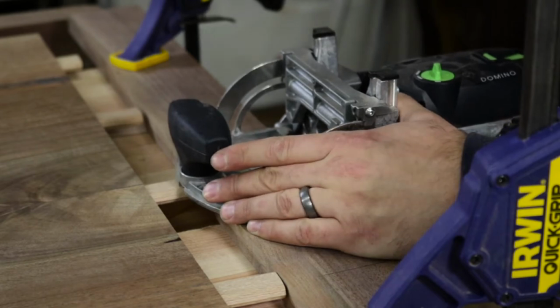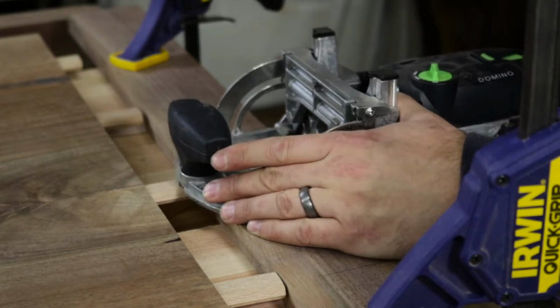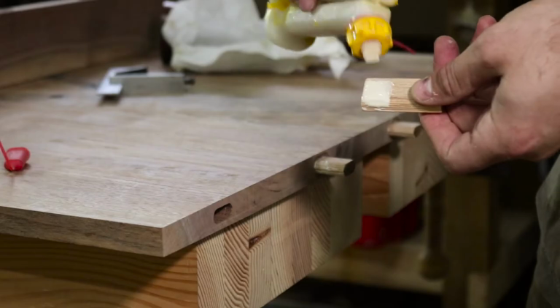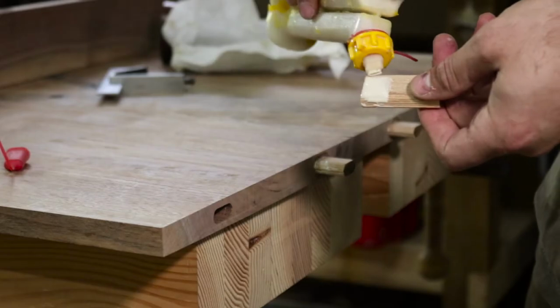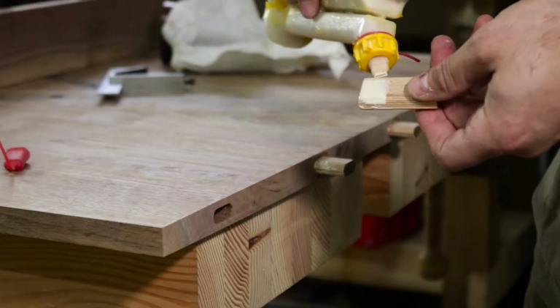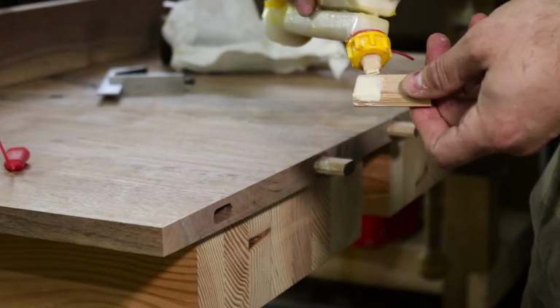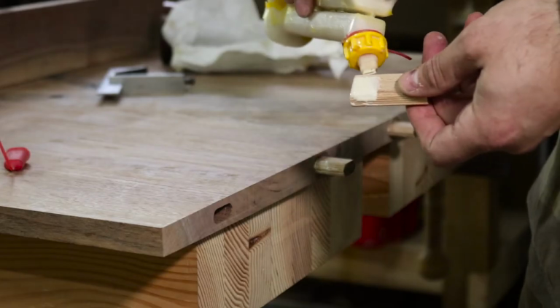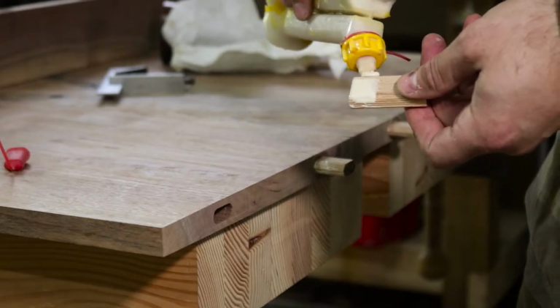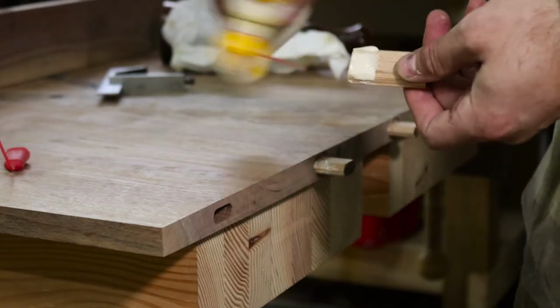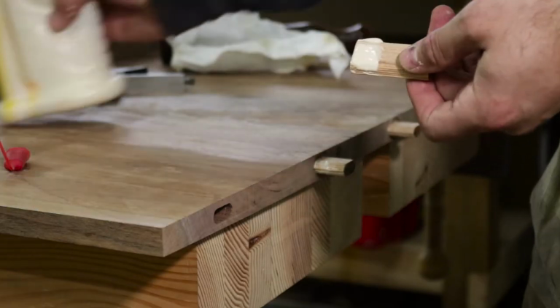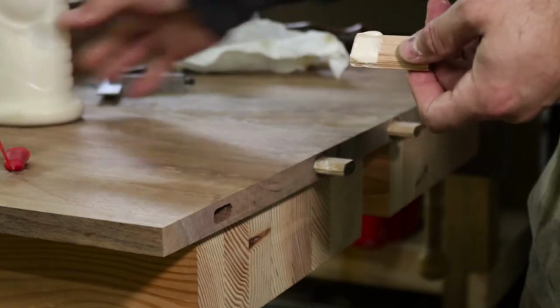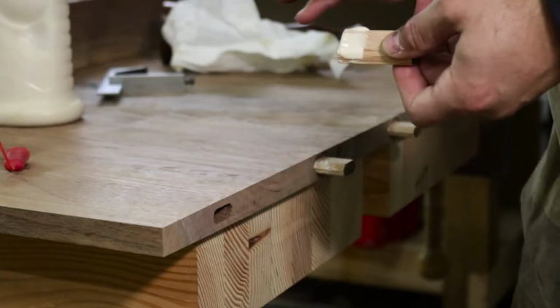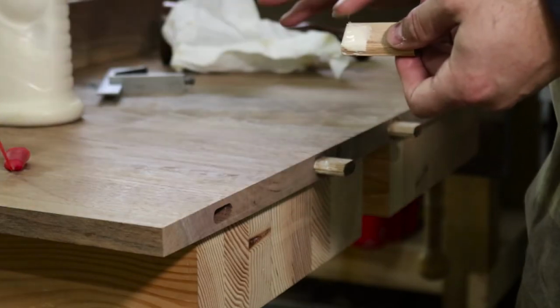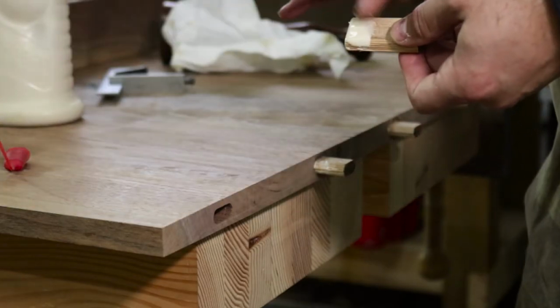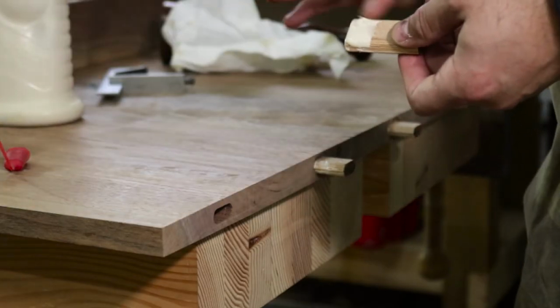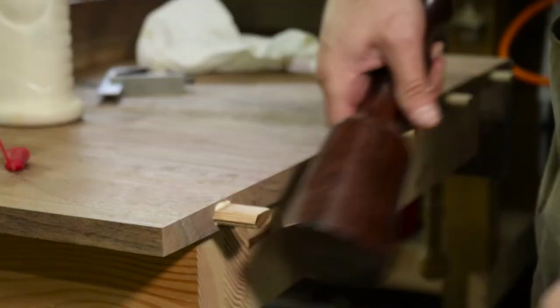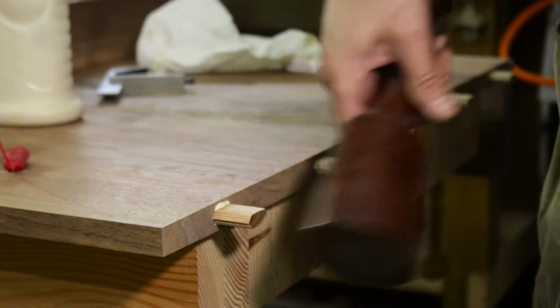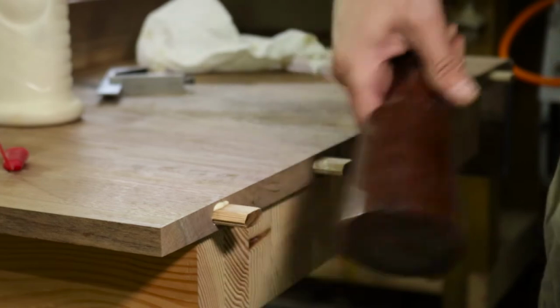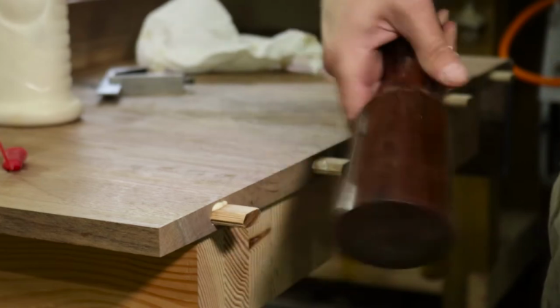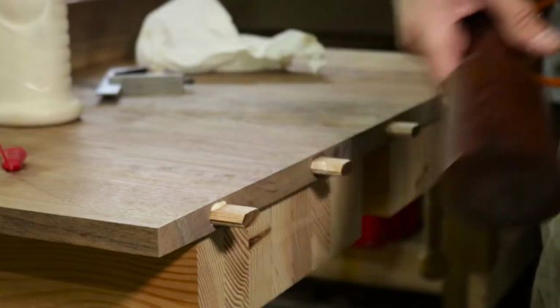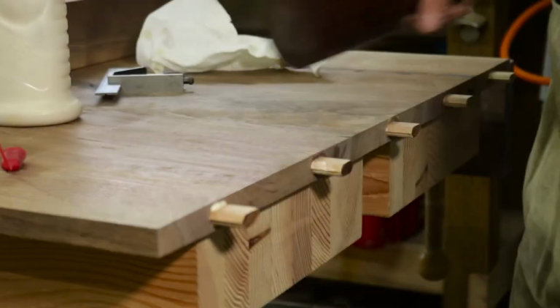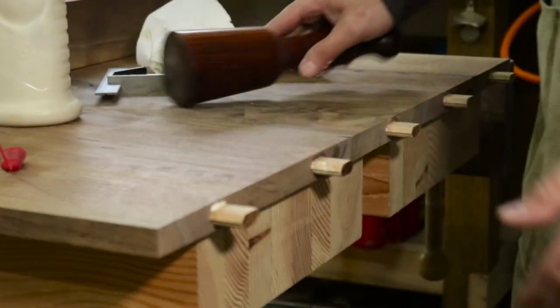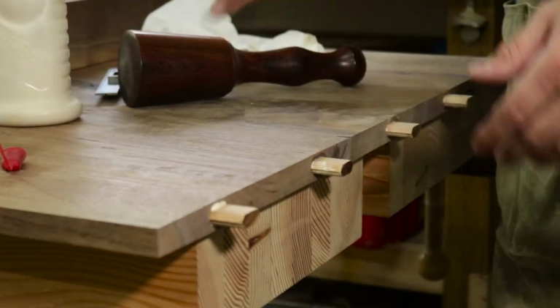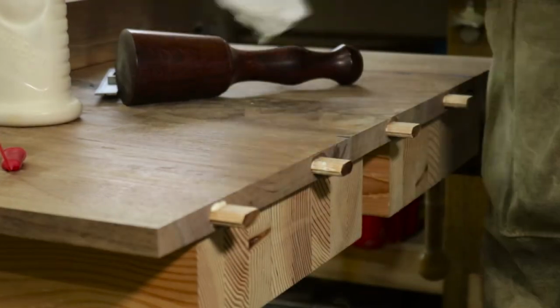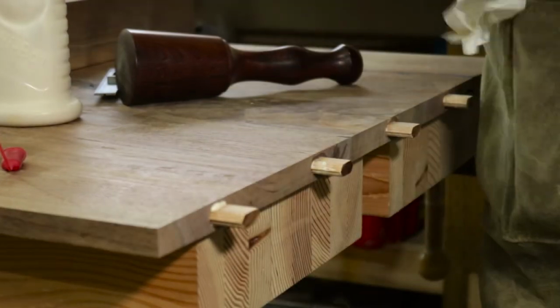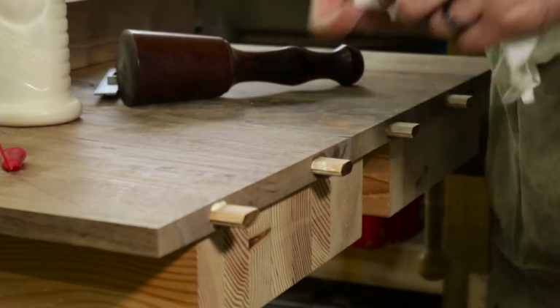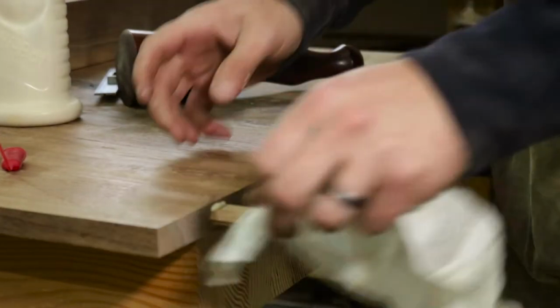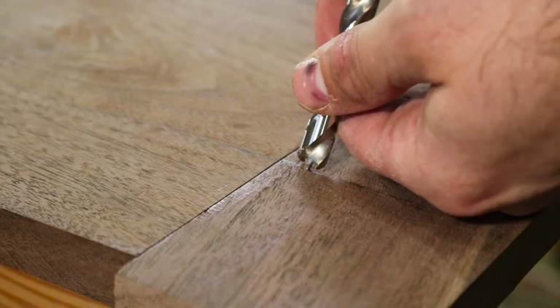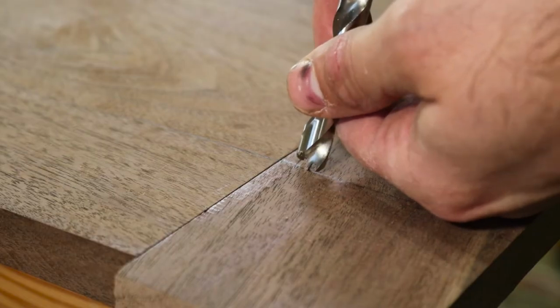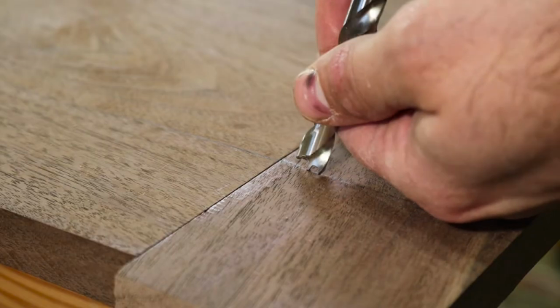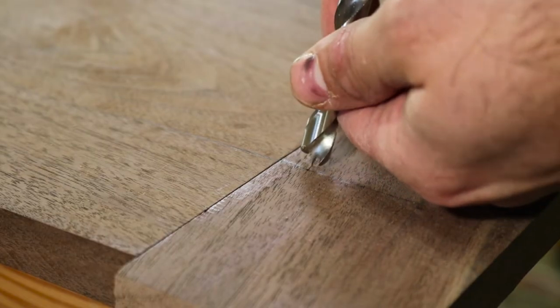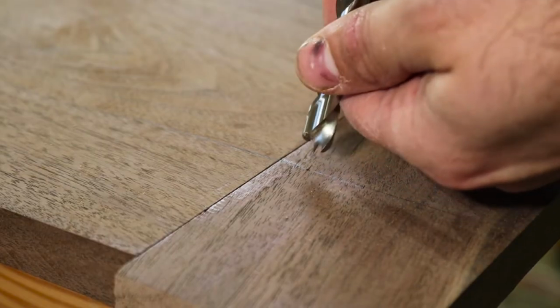For this, I'm using two really wide bookmatched walnut boards that have a really cool crotch figure through the middle of it.